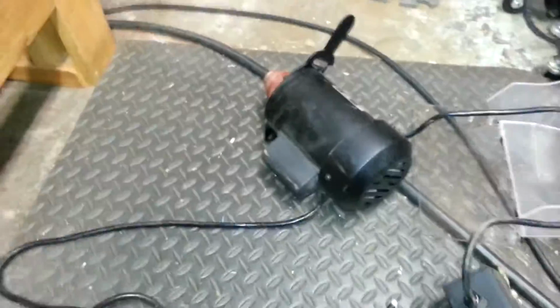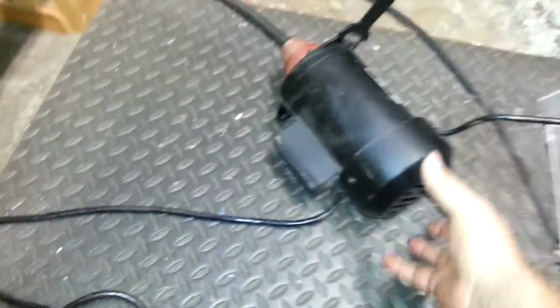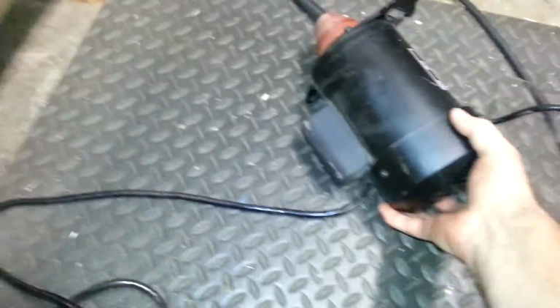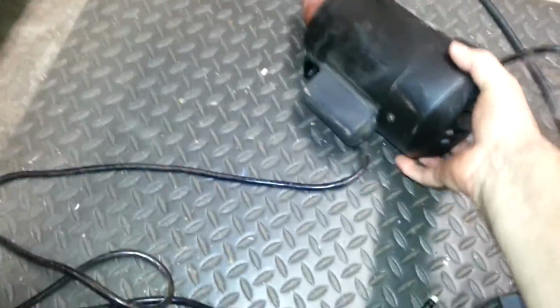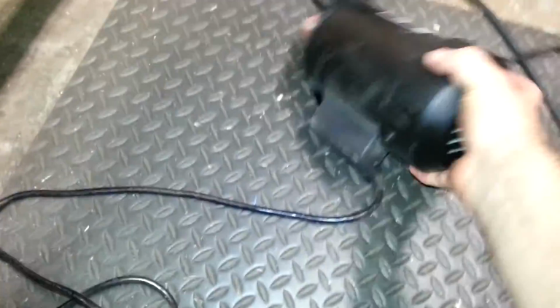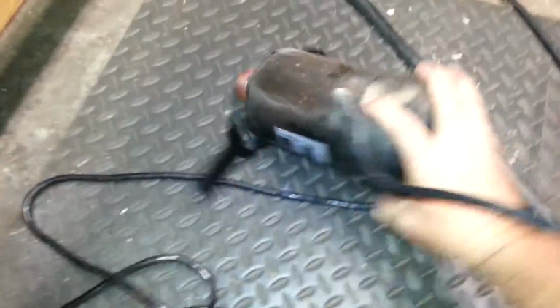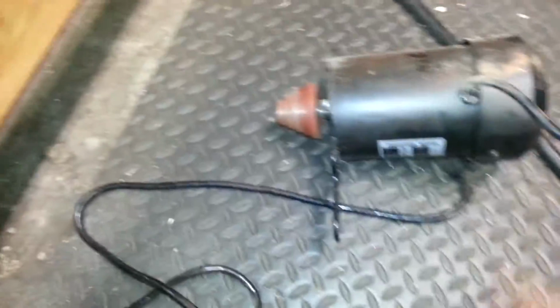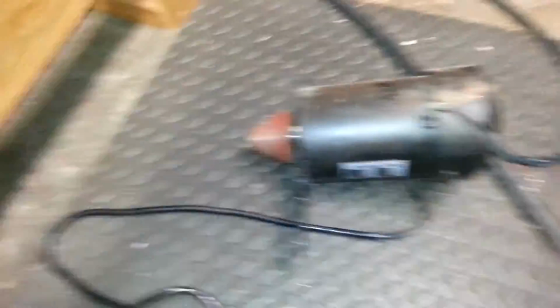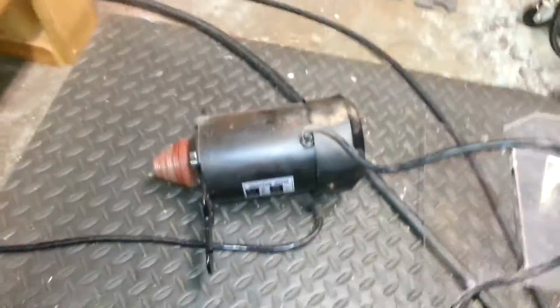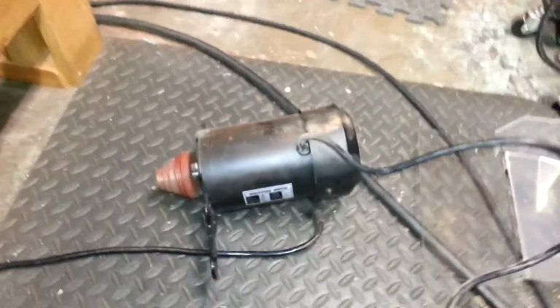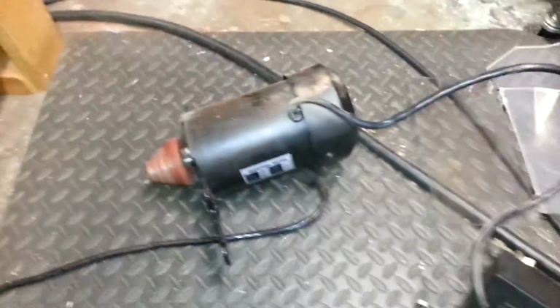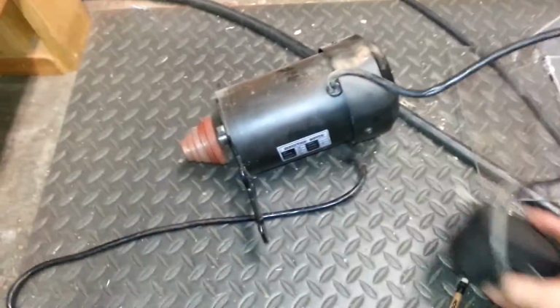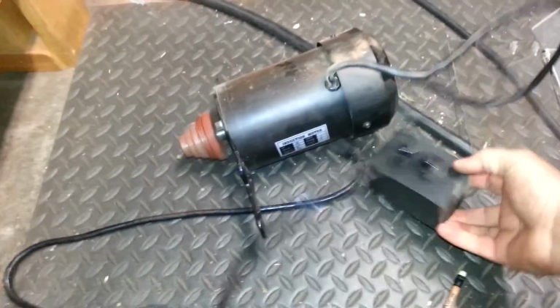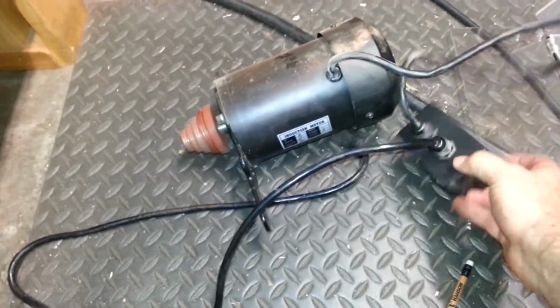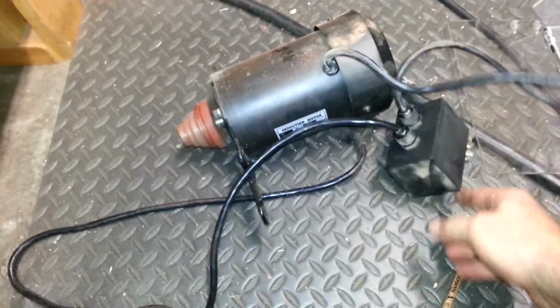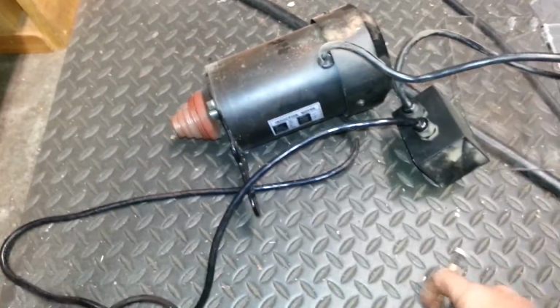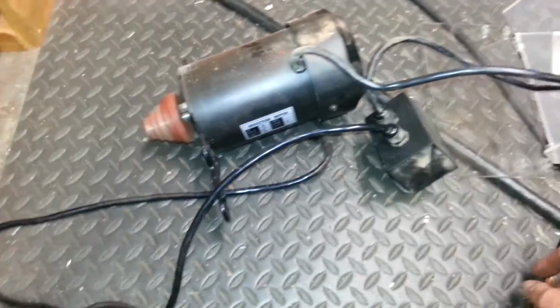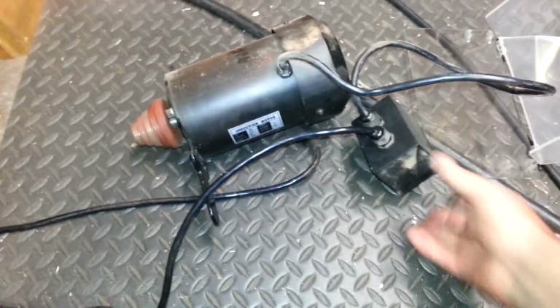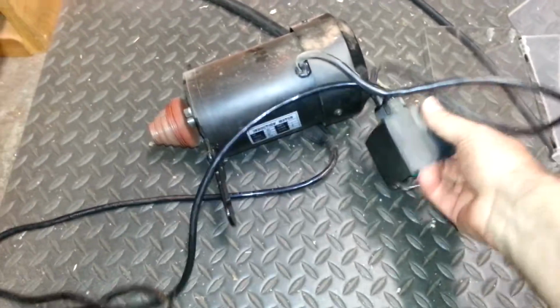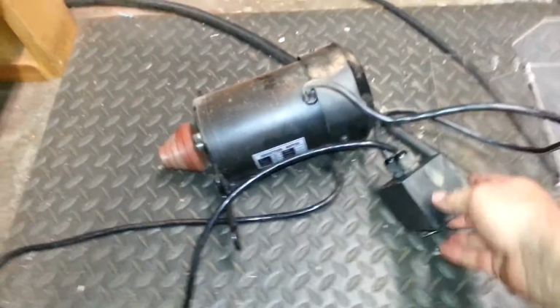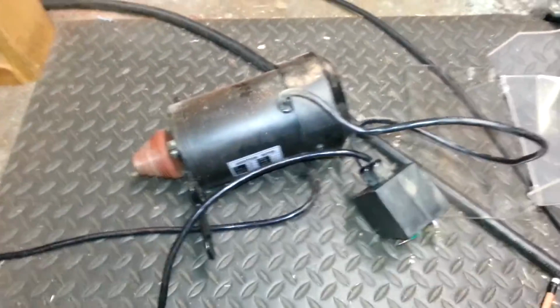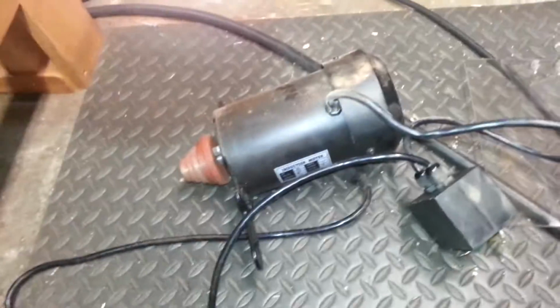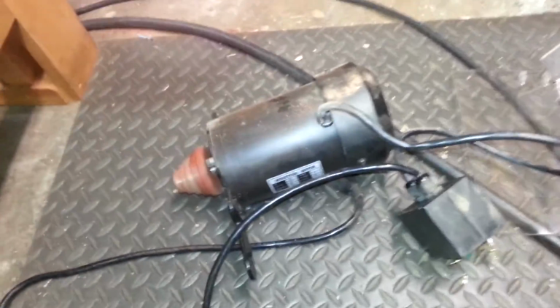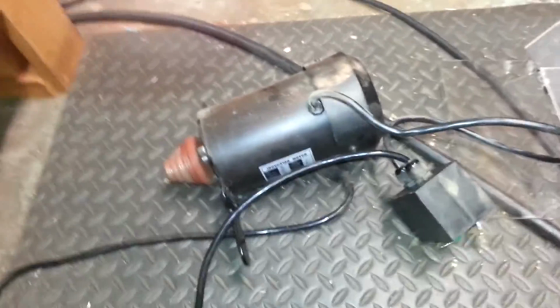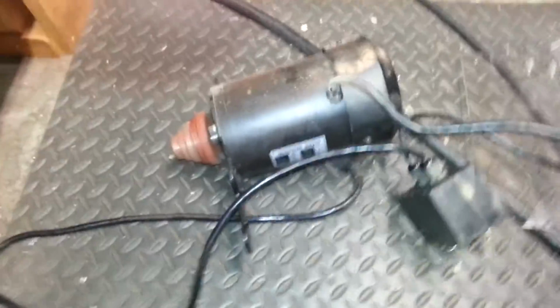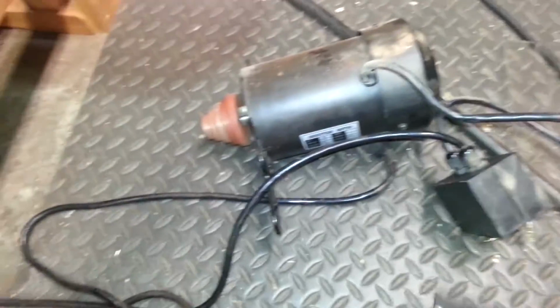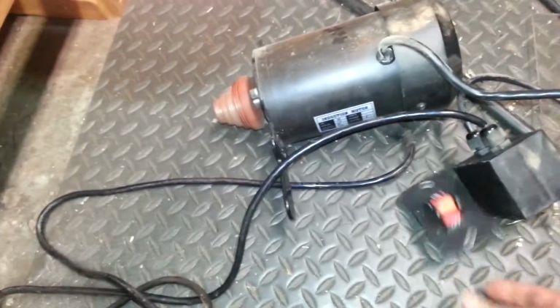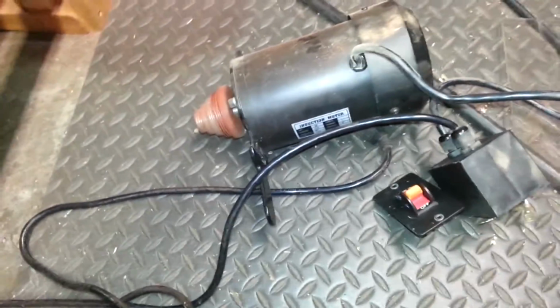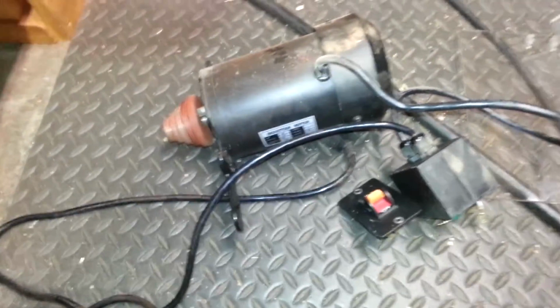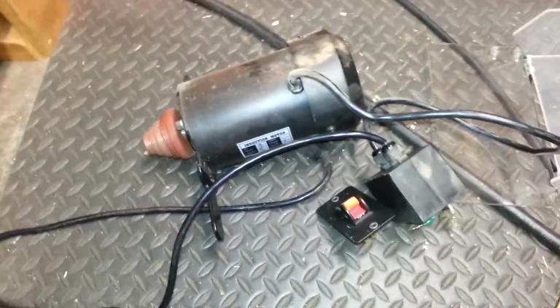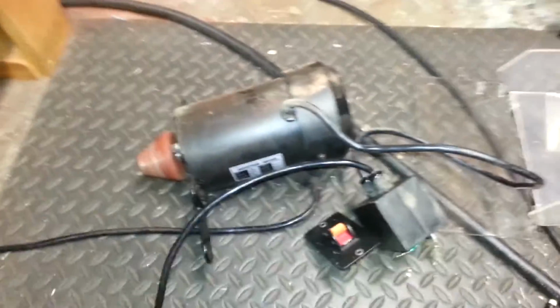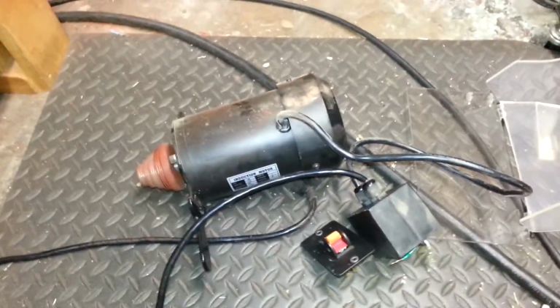There's the old motor — that's a pretty big motor for a half horse. And the switch box with the faceplate off it. I'm going to put that in storage in case I need it again.